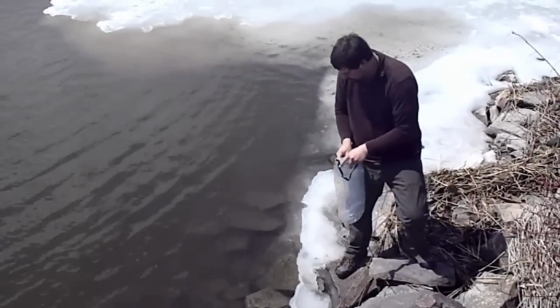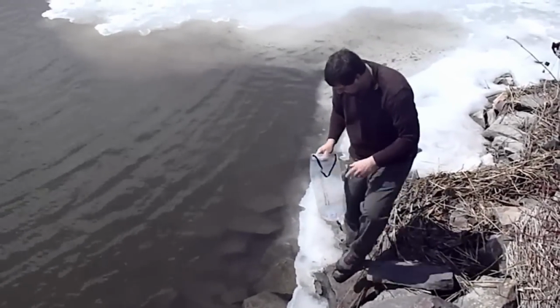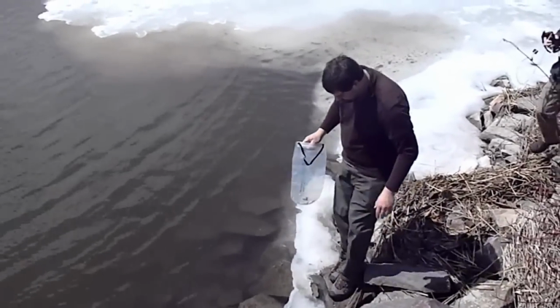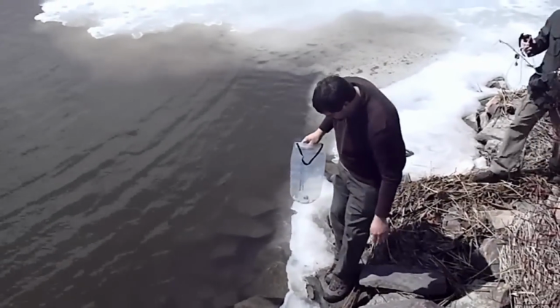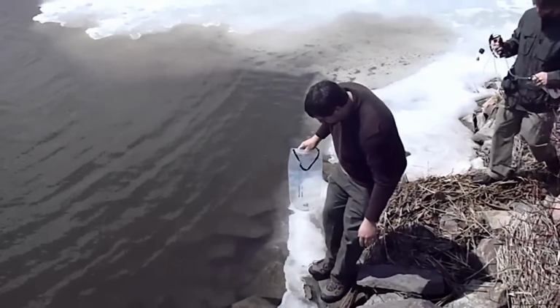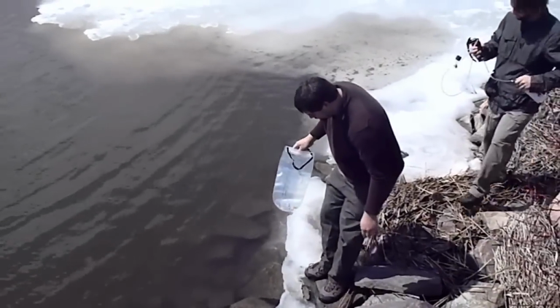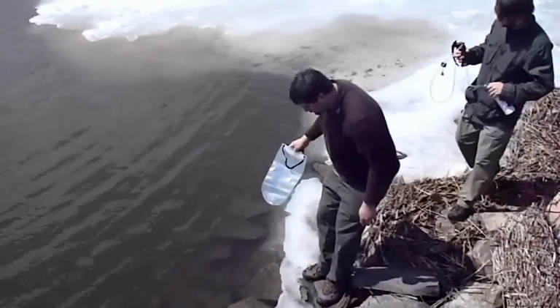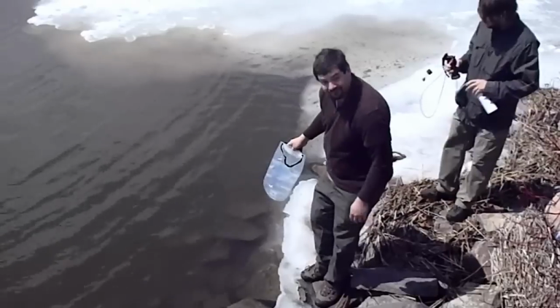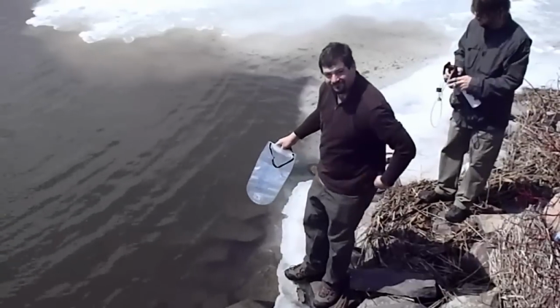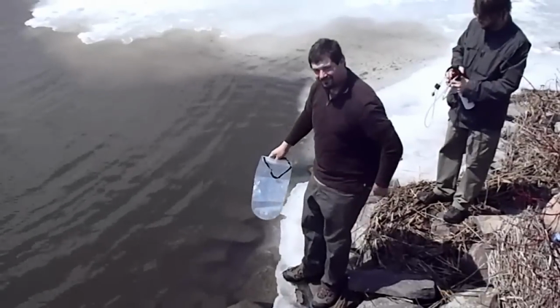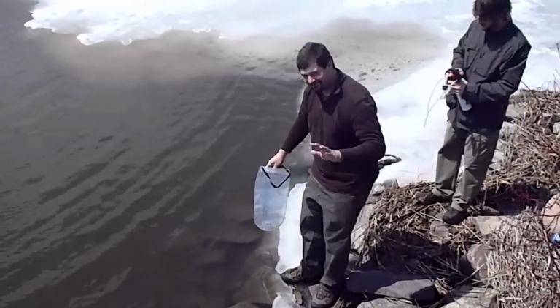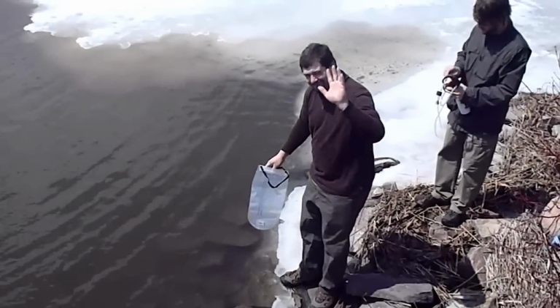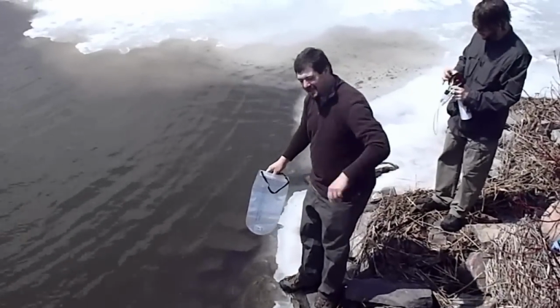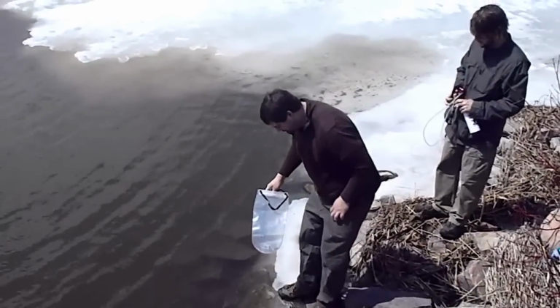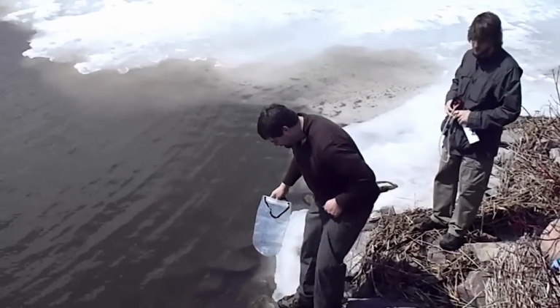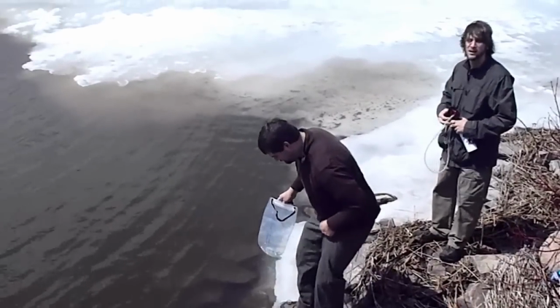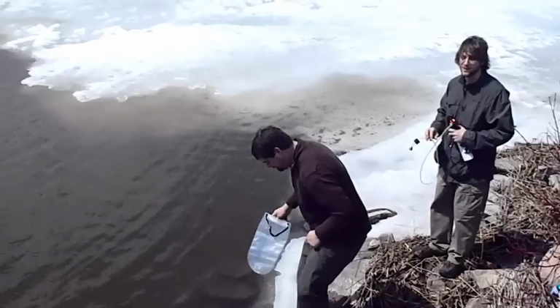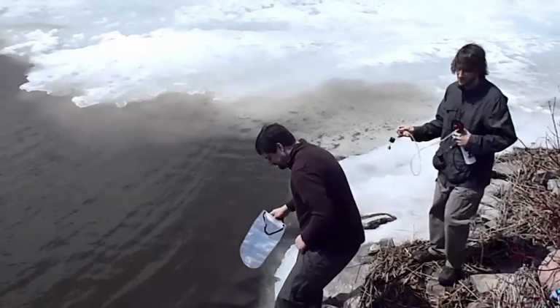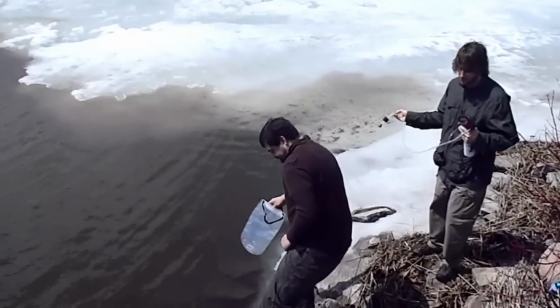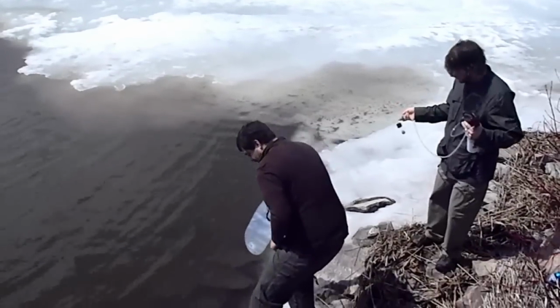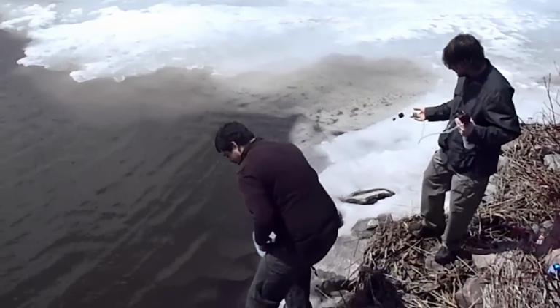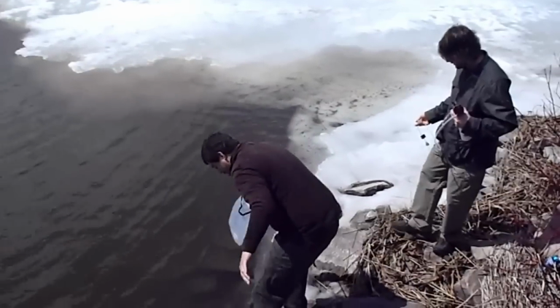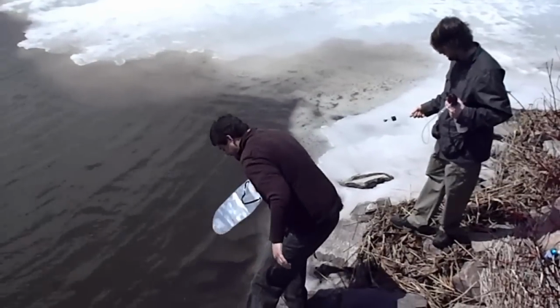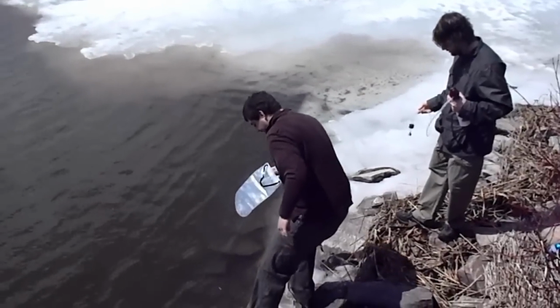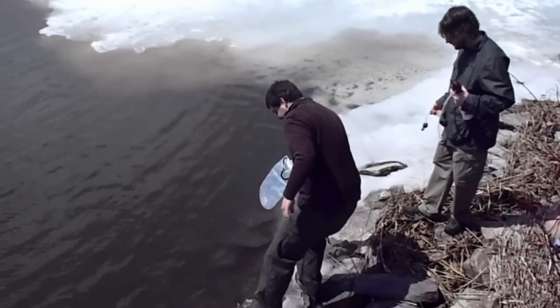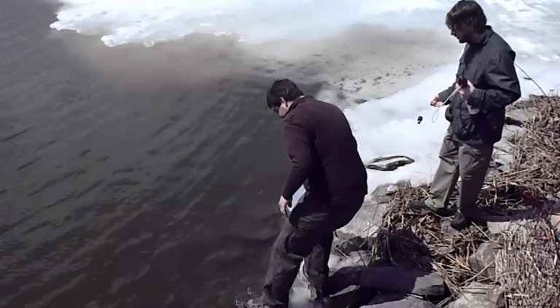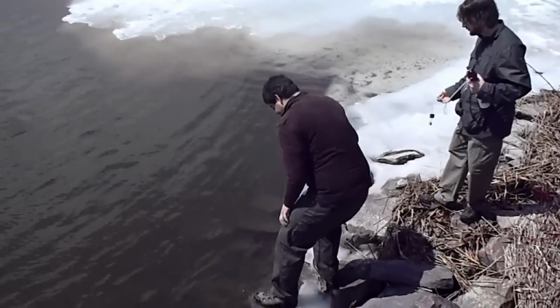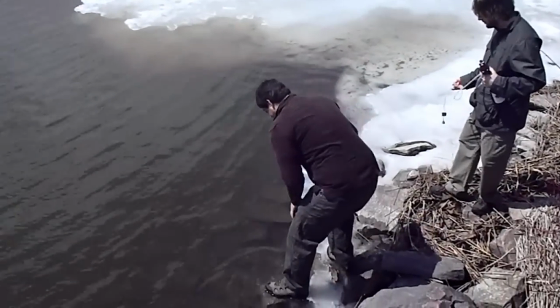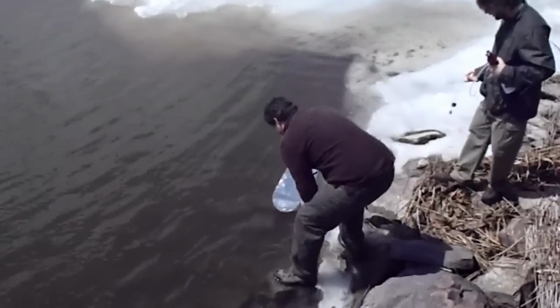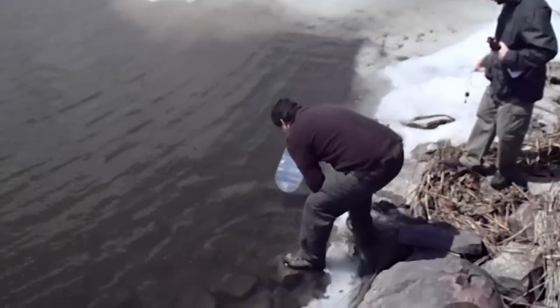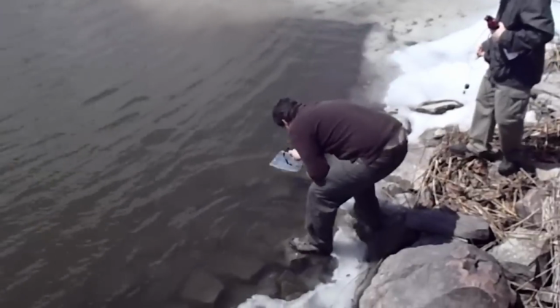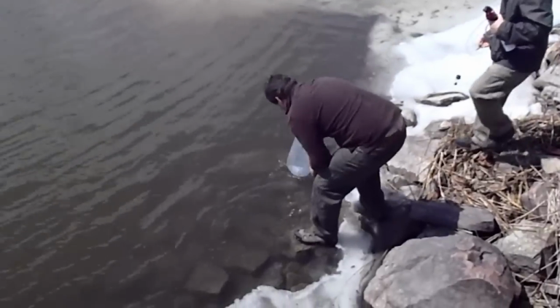Paul and Brian are testing out the water filters, and hopefully he doesn't go in the water.